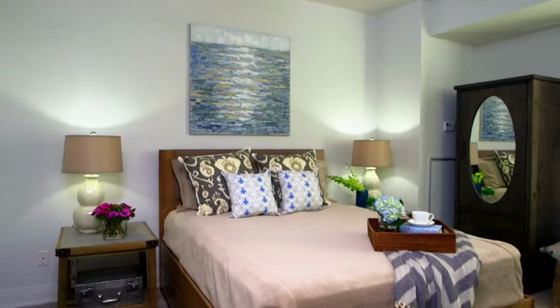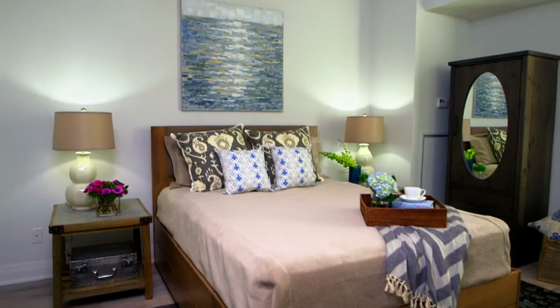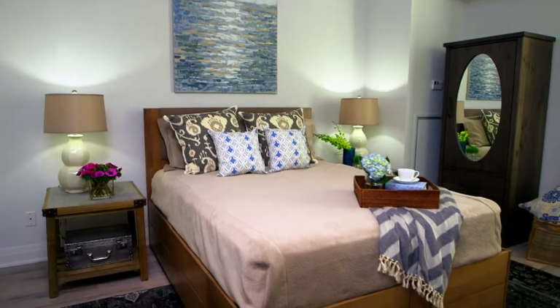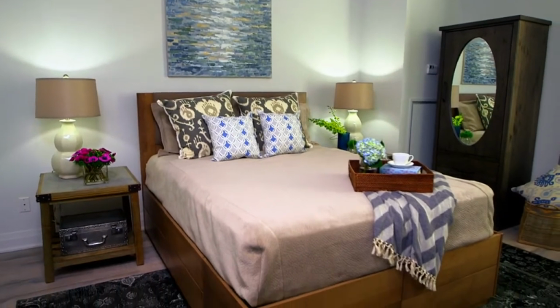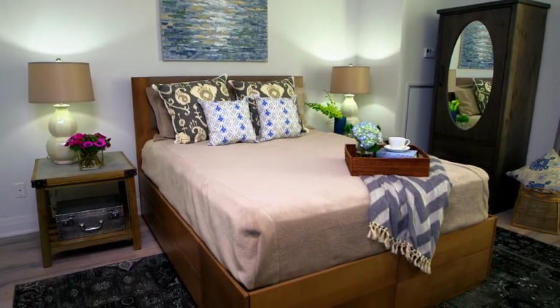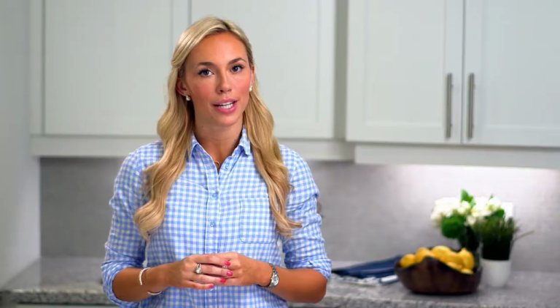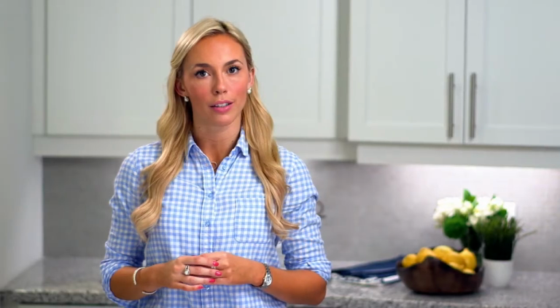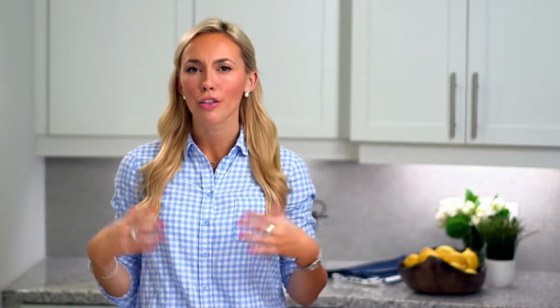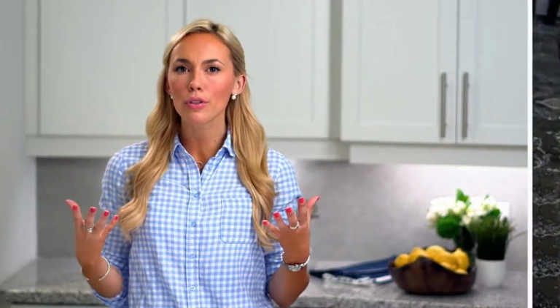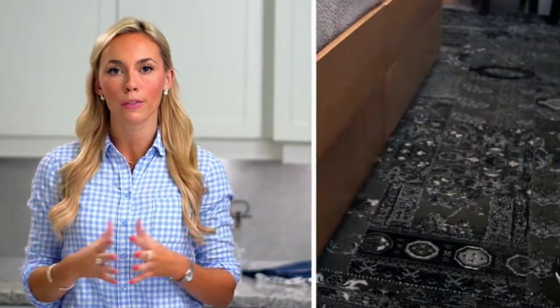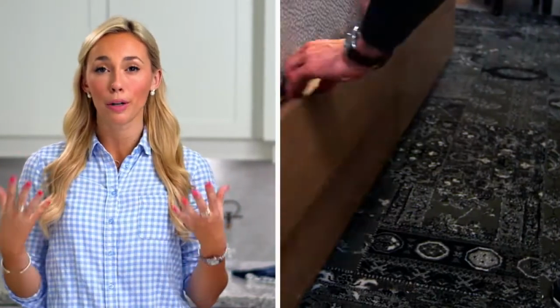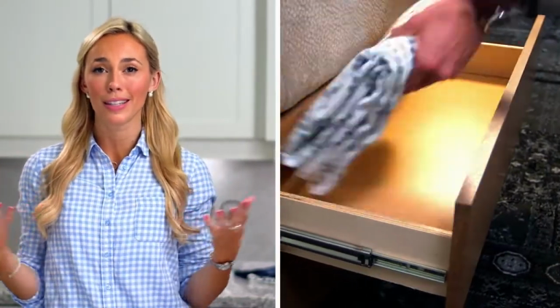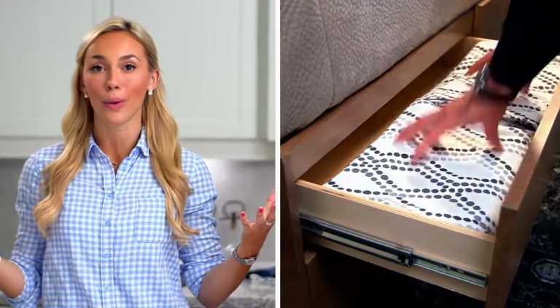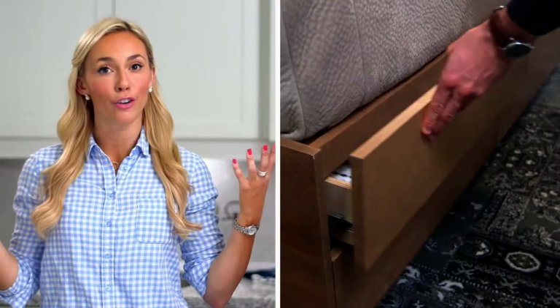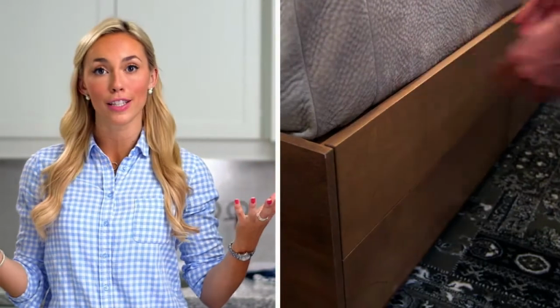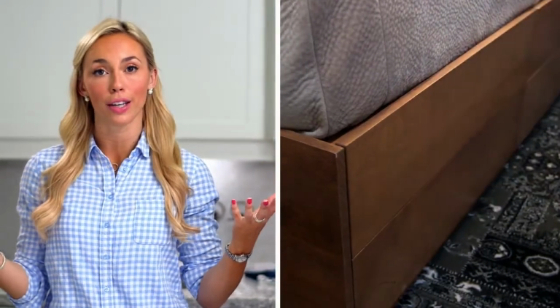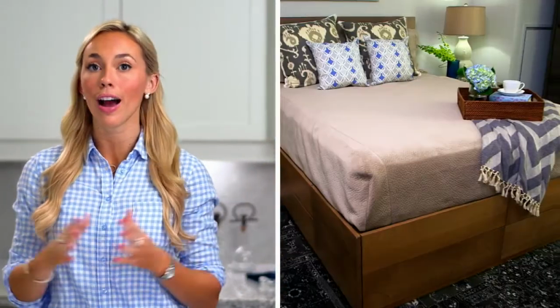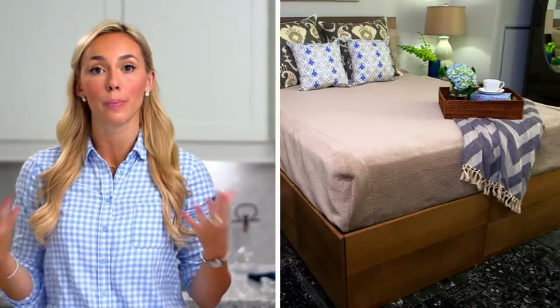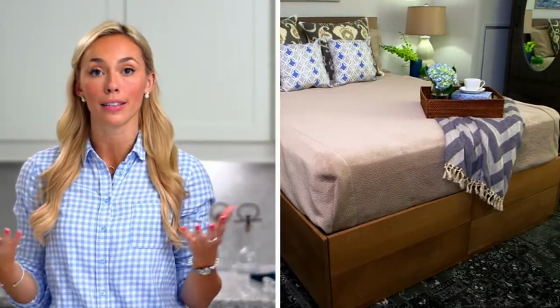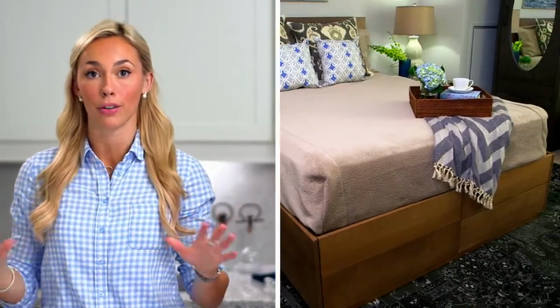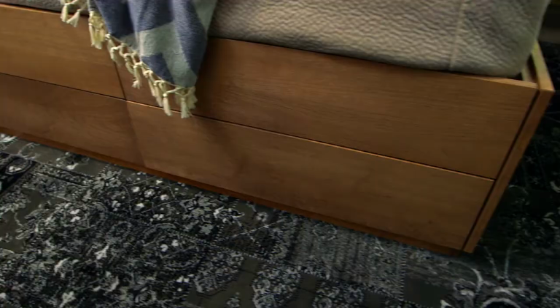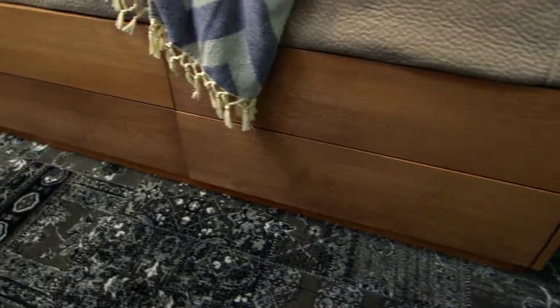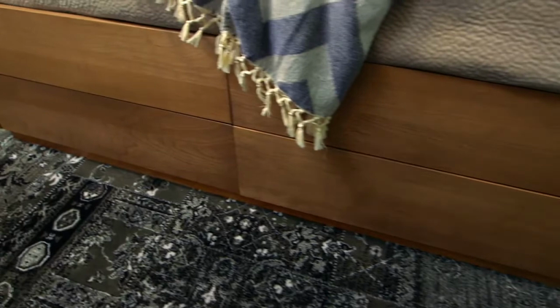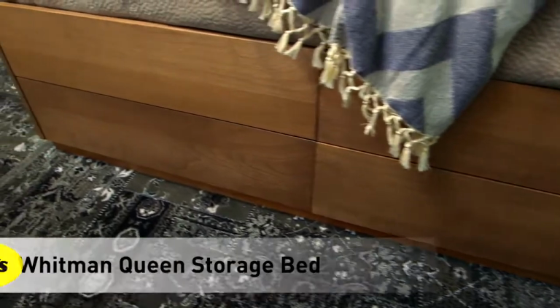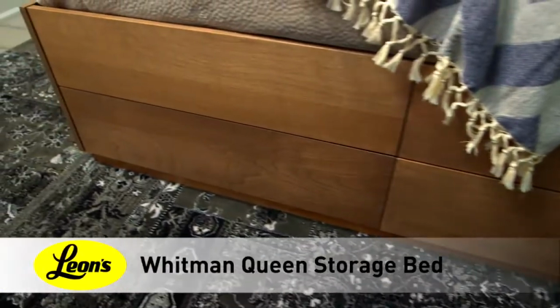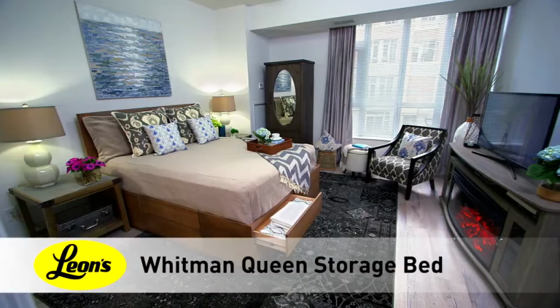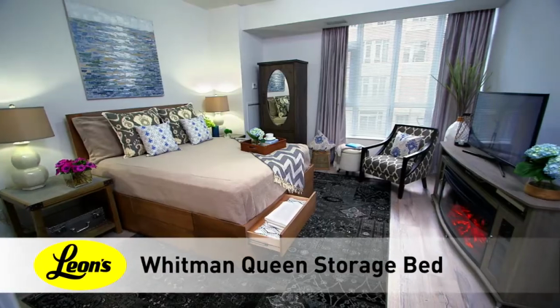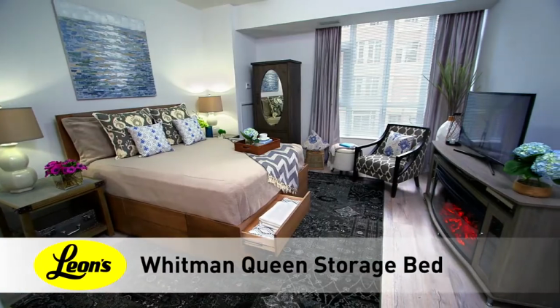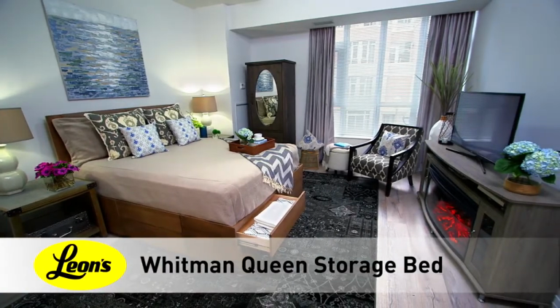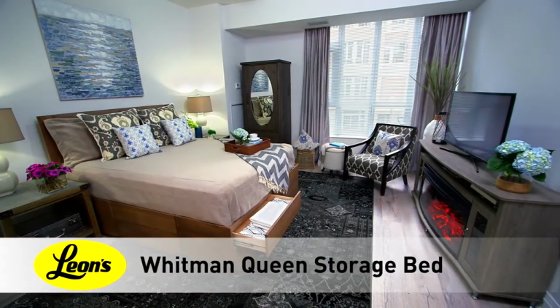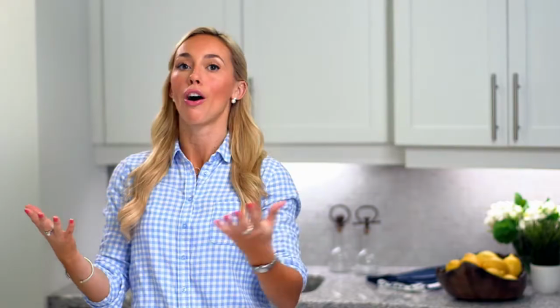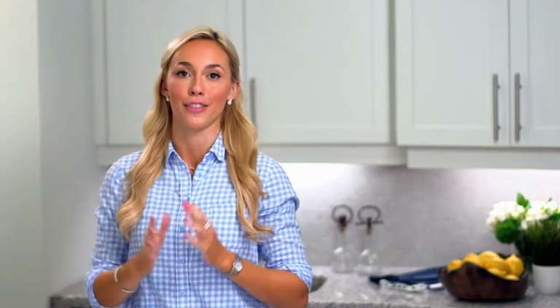A bed with storage is a must for downtown dwellers. Their ample storage provides the perfect place to tuck away all of your off-season clothing or to hide those bed linens out of sight. I look for a drawer design that blends seamlessly and I love when the wood grain carries throughout all surfaces.